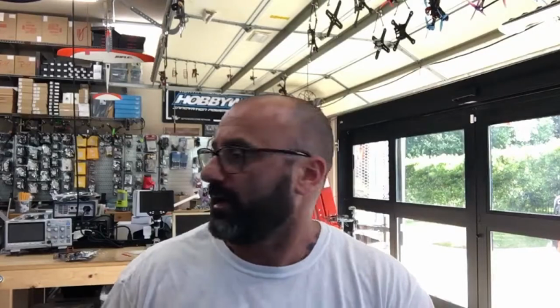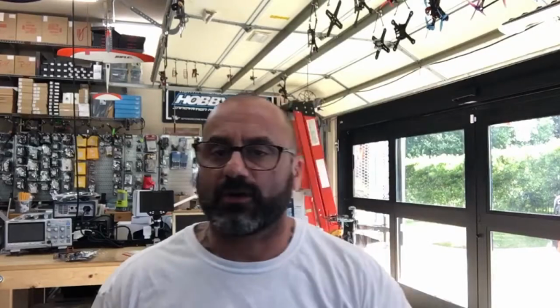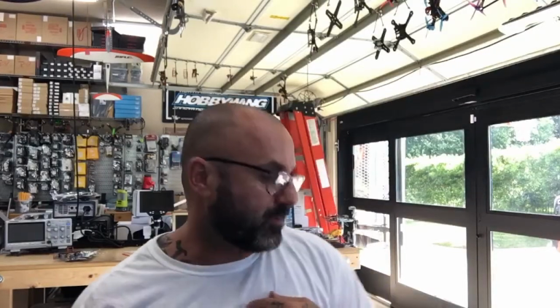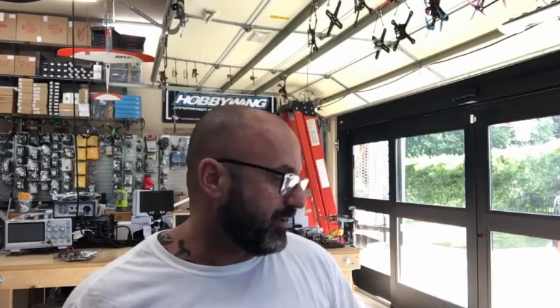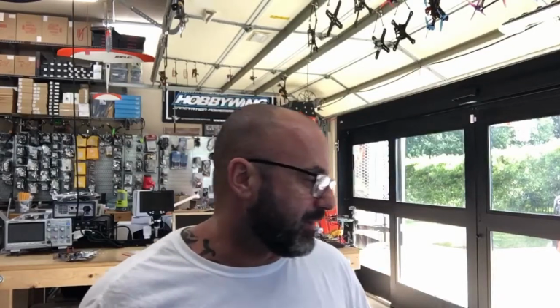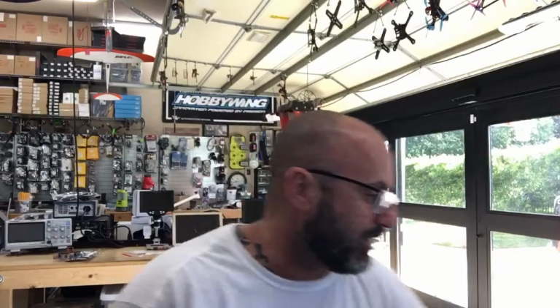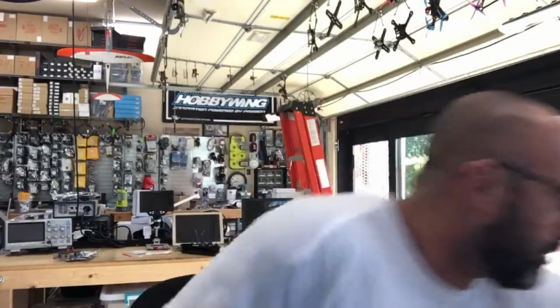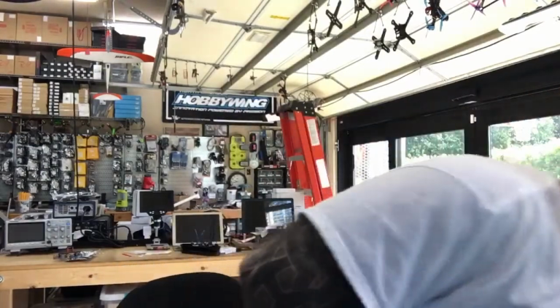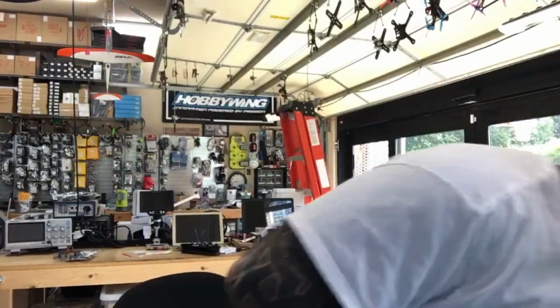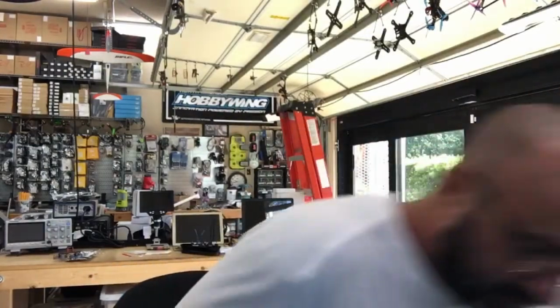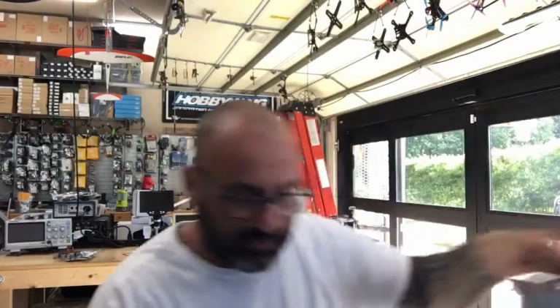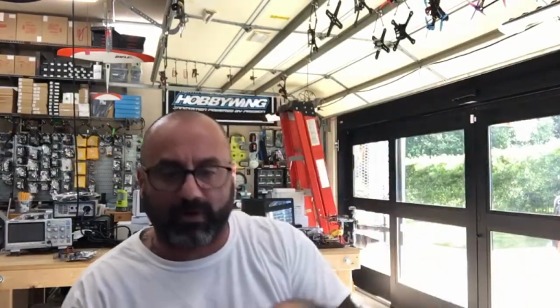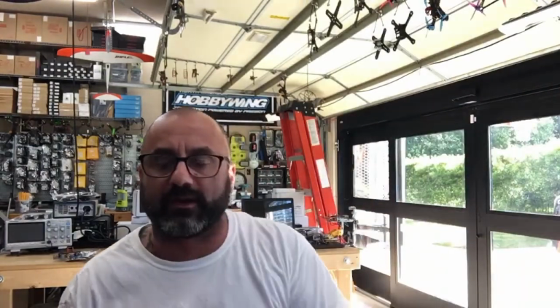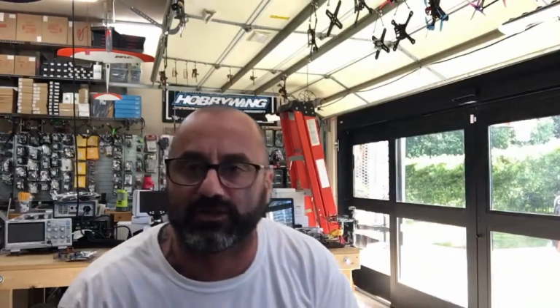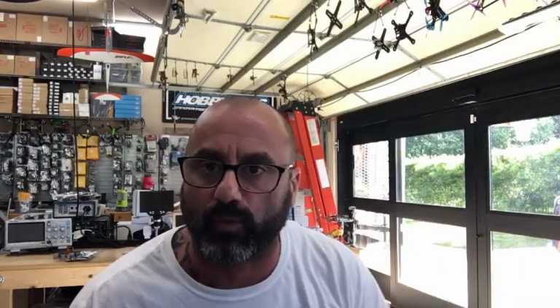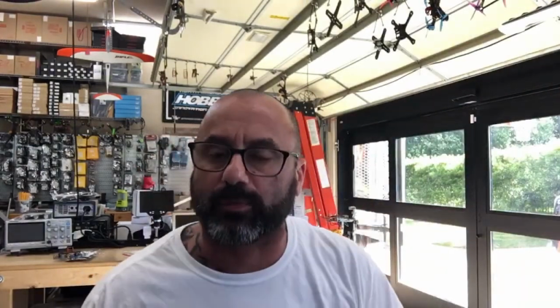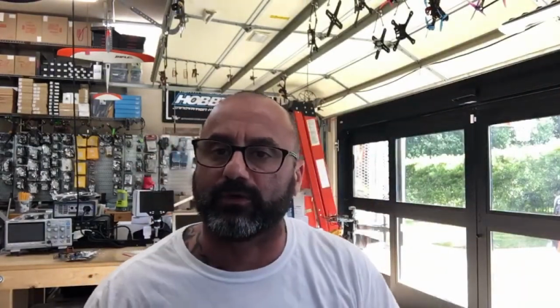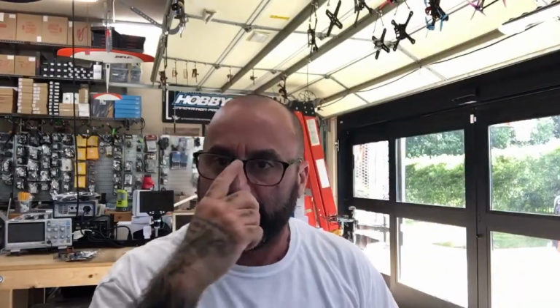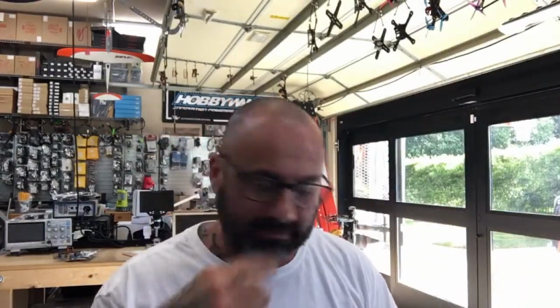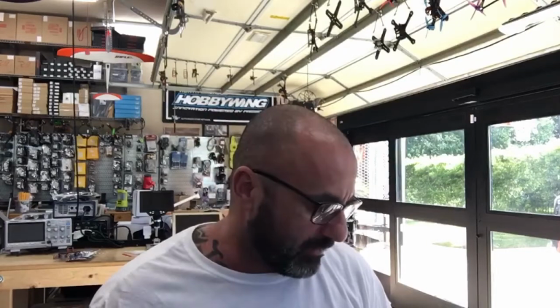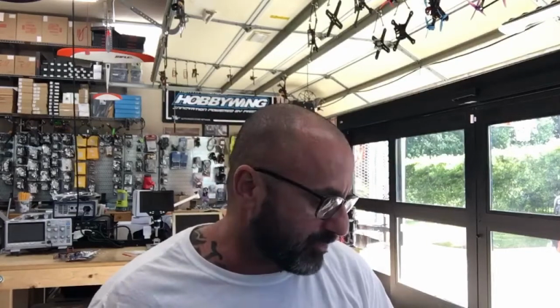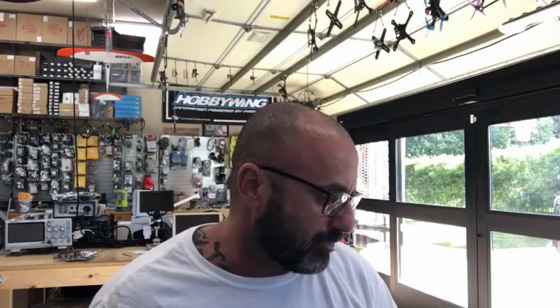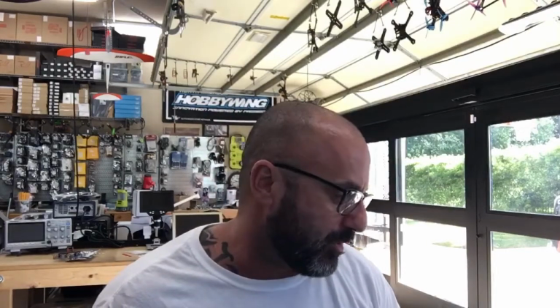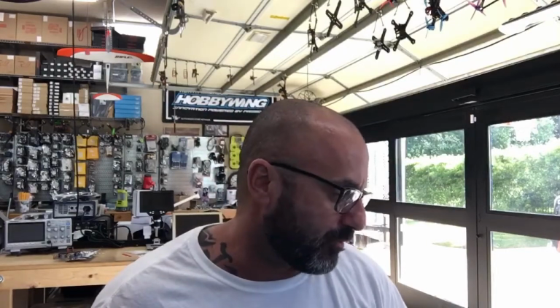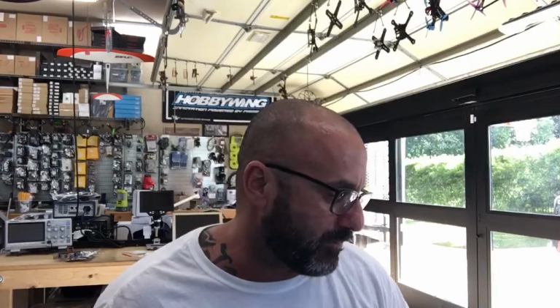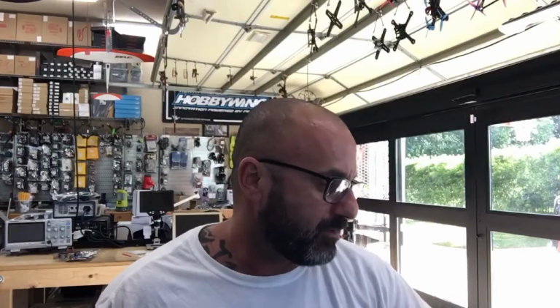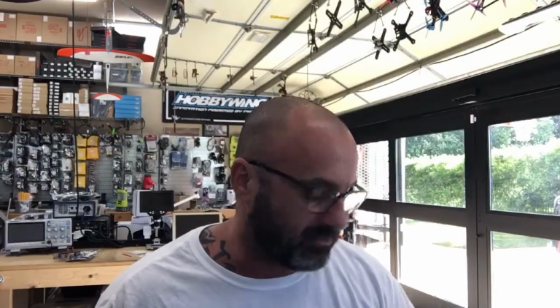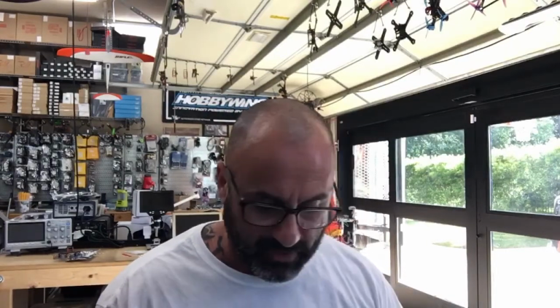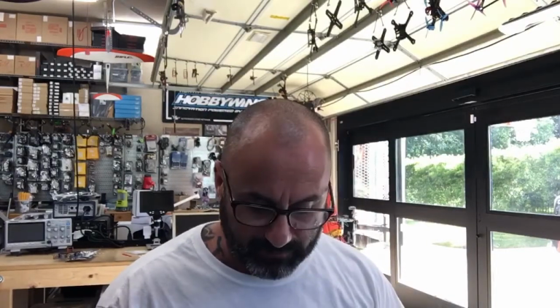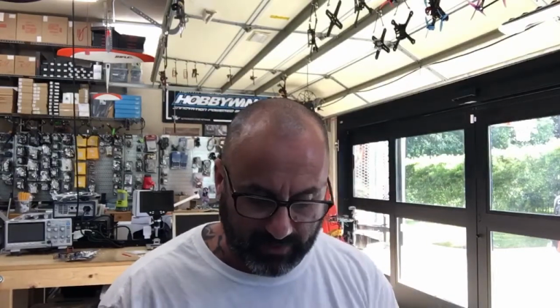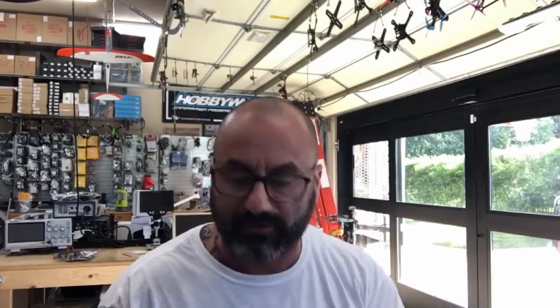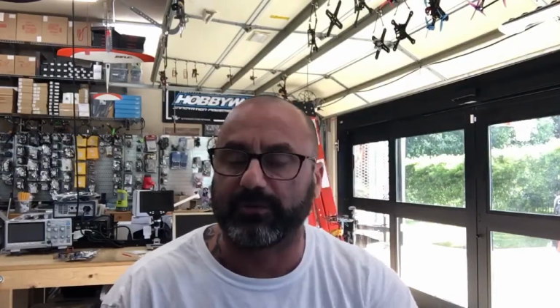Hey guys, Target Cycle and FPV here. I'm getting ready to do a repair for a customer. This is going to be part of the HDLRC warranty repair that we do, and I told the customer I would do a video on this one for him so we could see how this is going to be done.